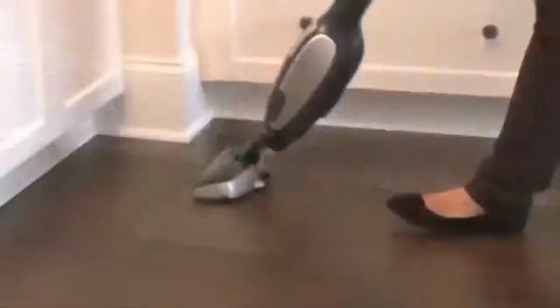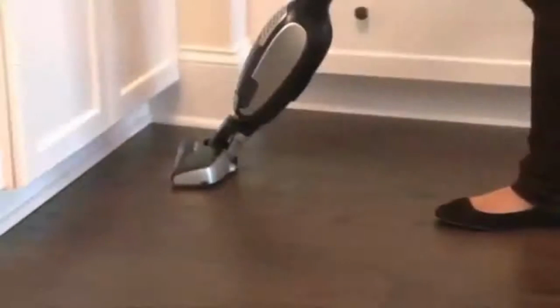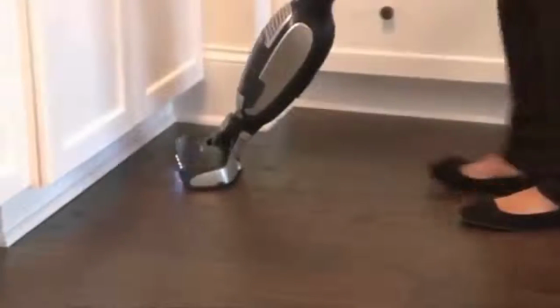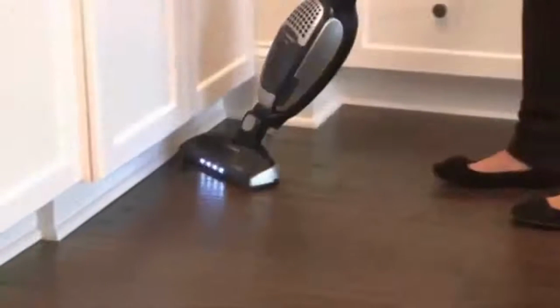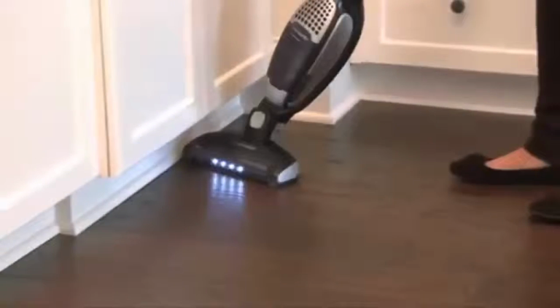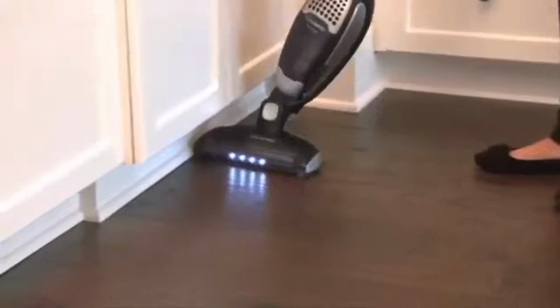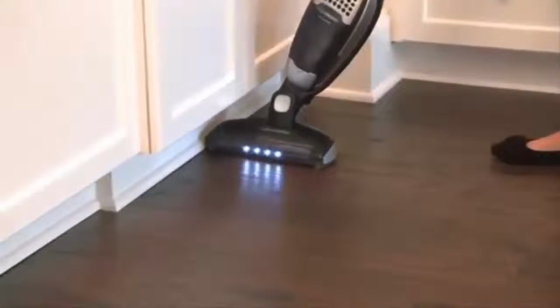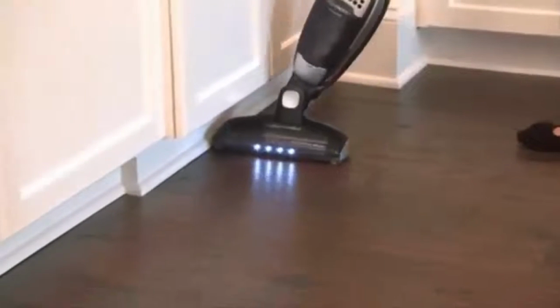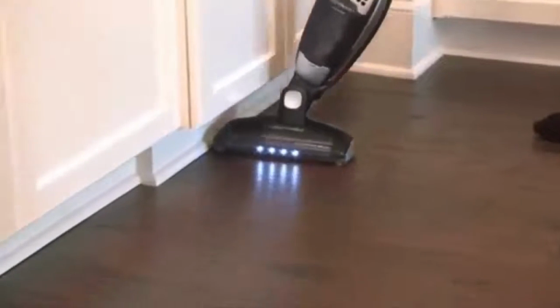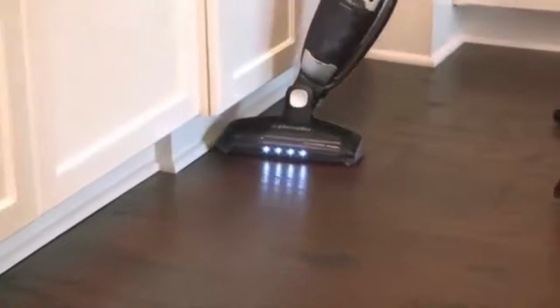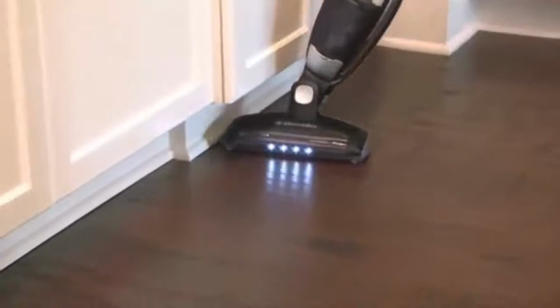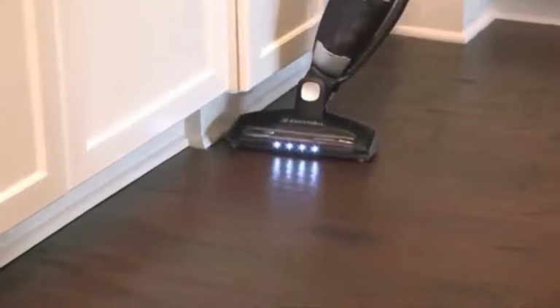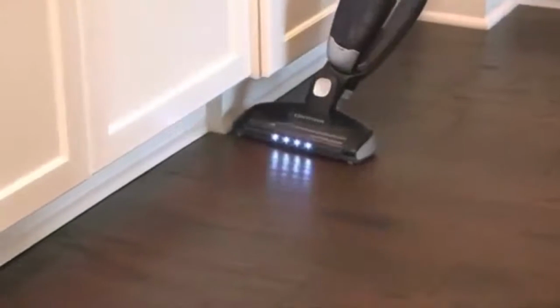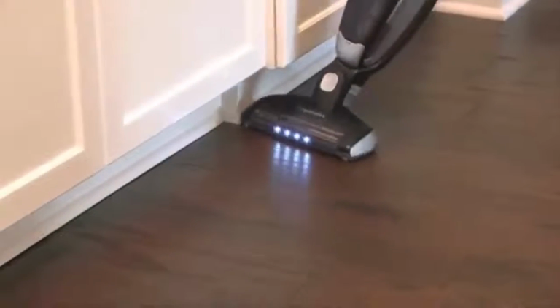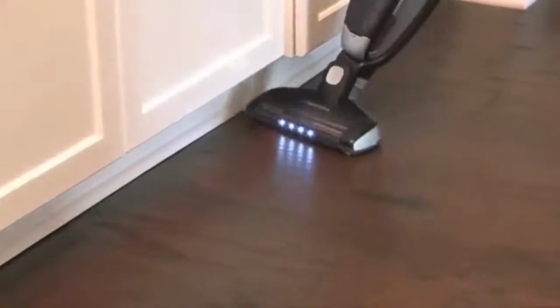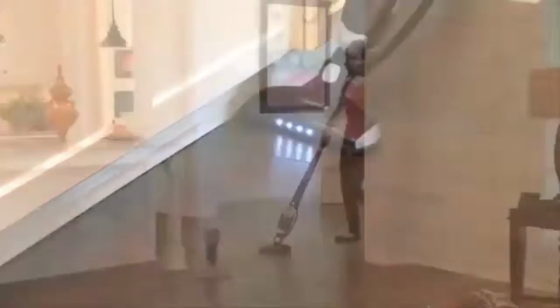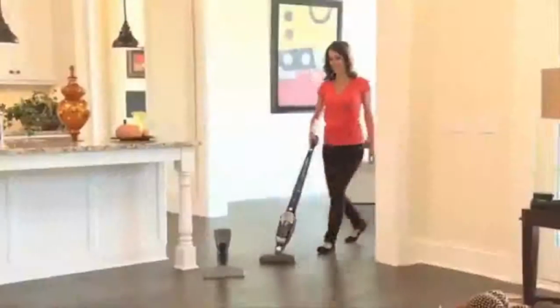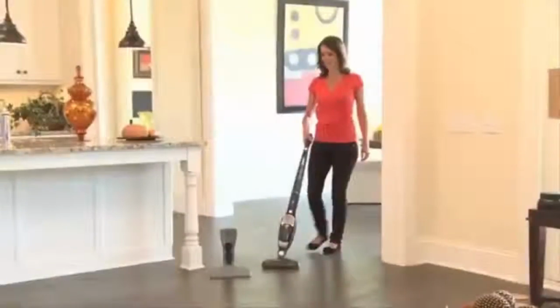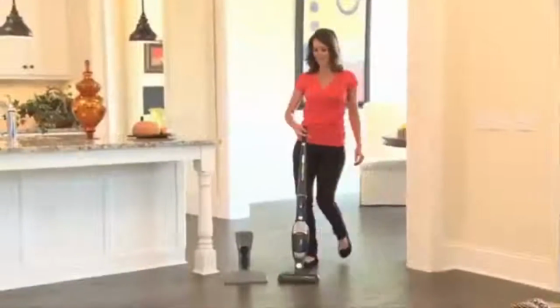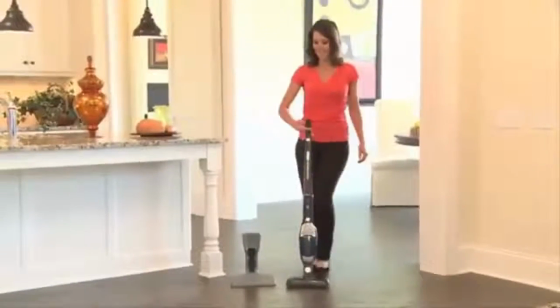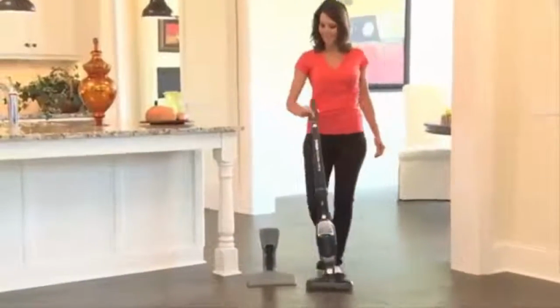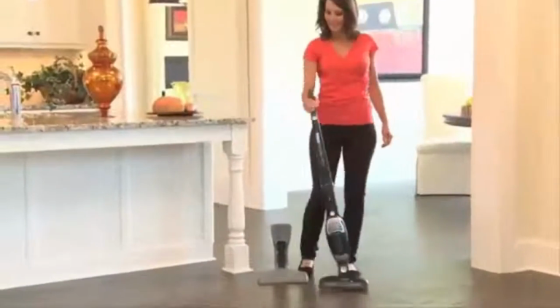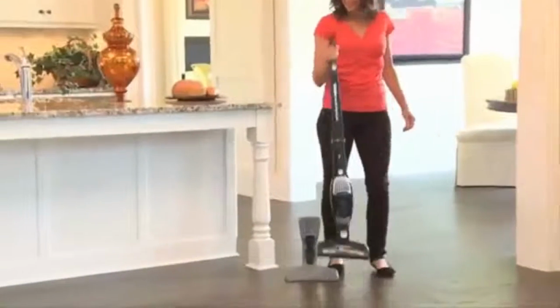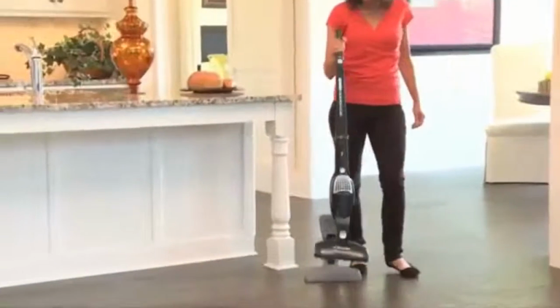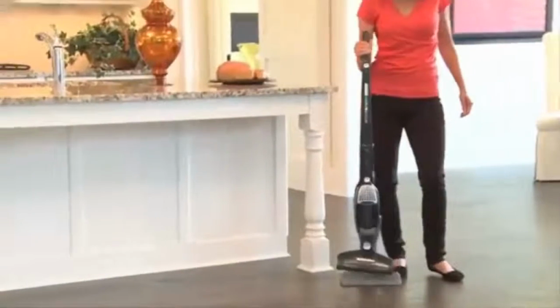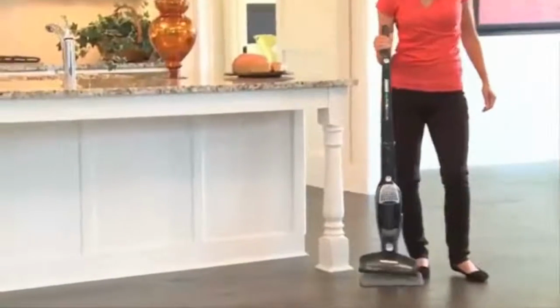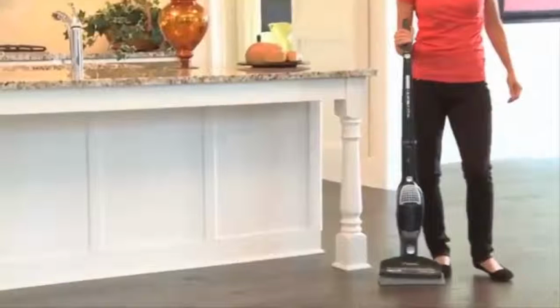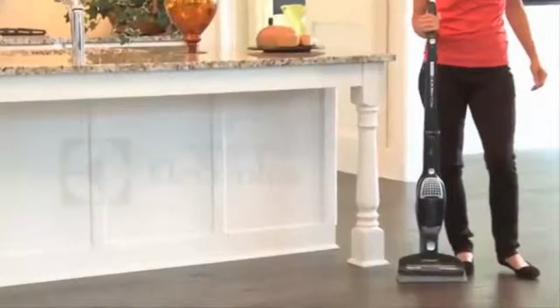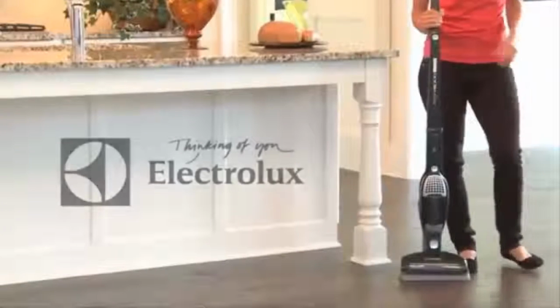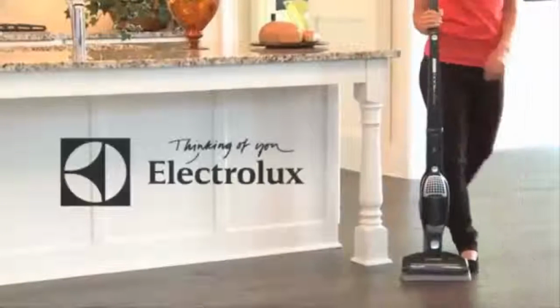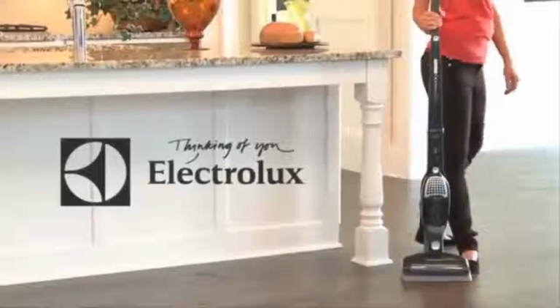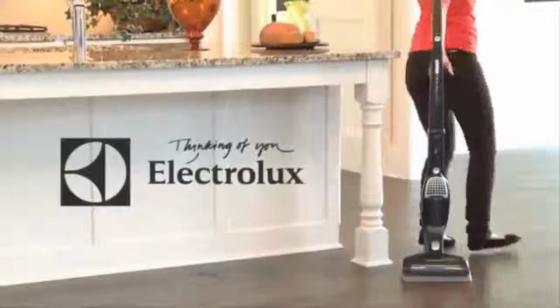With exclusive Brush Roll Clean technology, easy-to-use design, and cyclonic cleaning power, Ergo Rapido Brush Roll Clean is the new standard in cleaning innovation — and only from Electrolux.